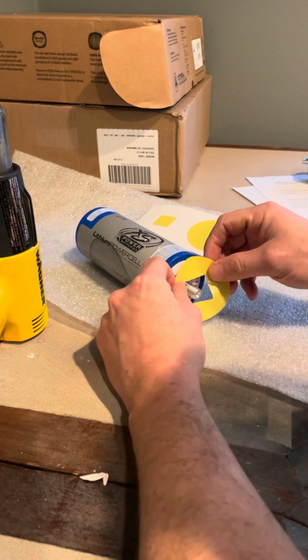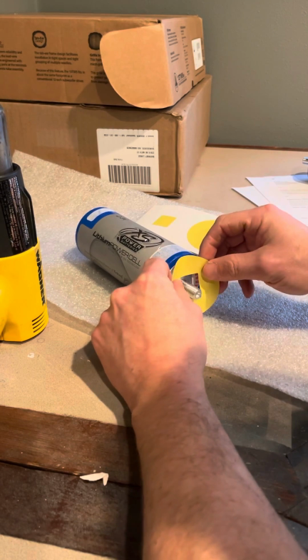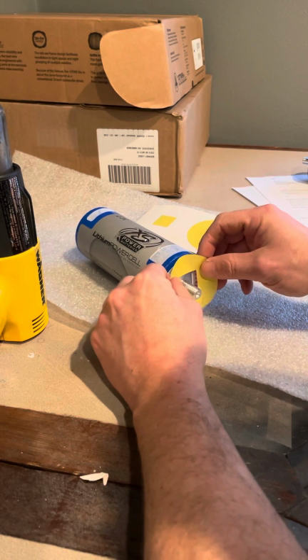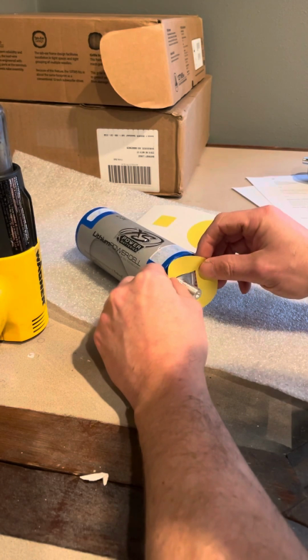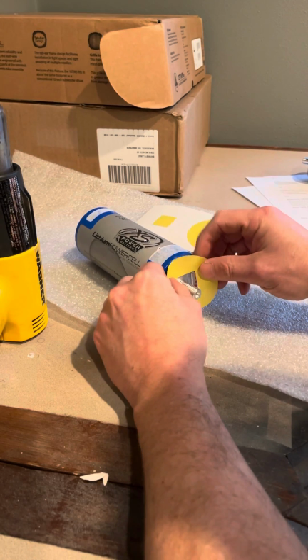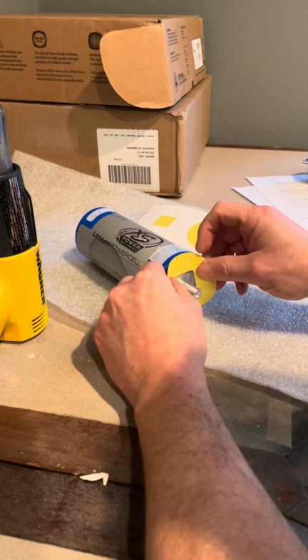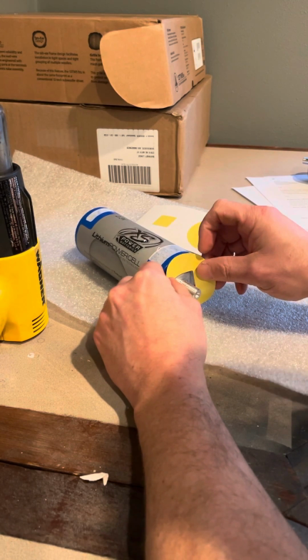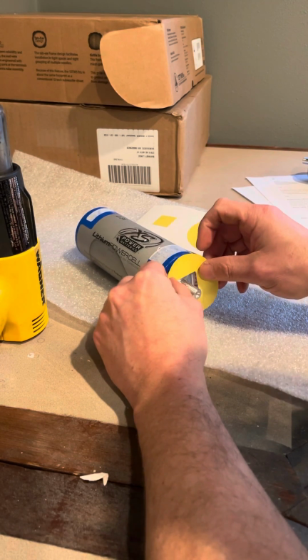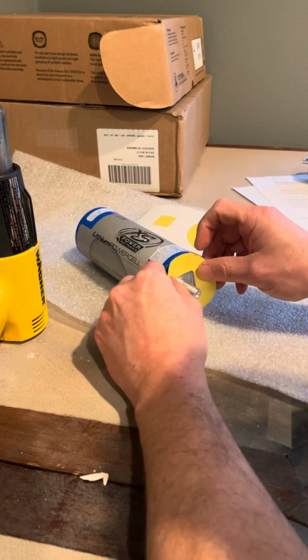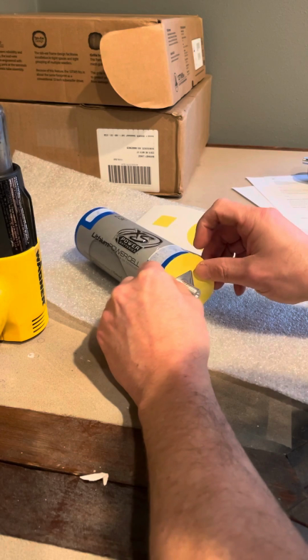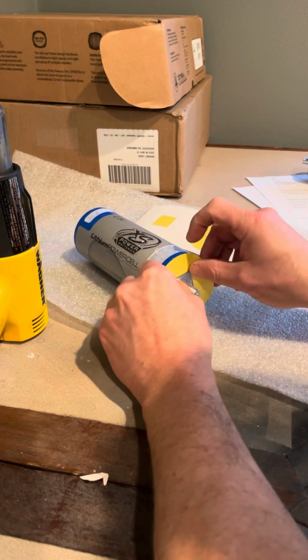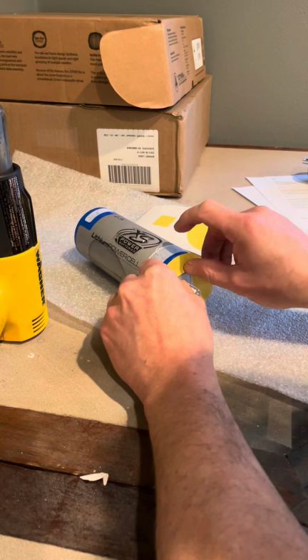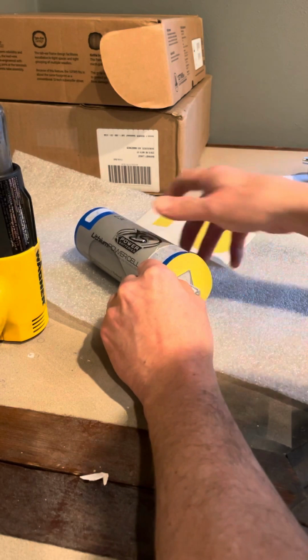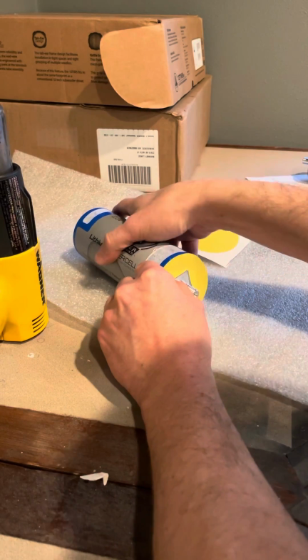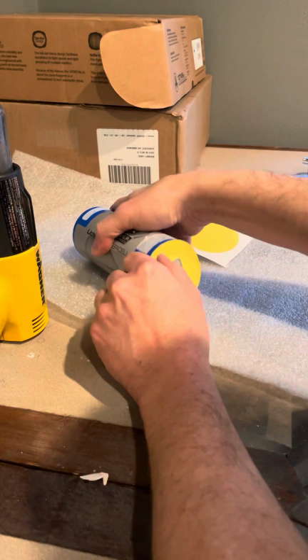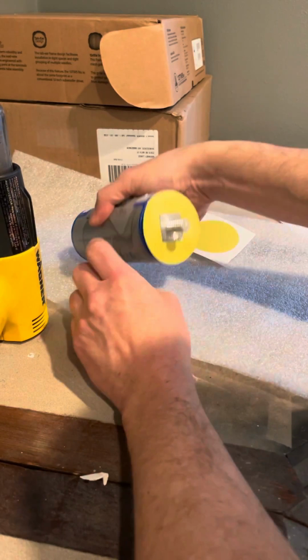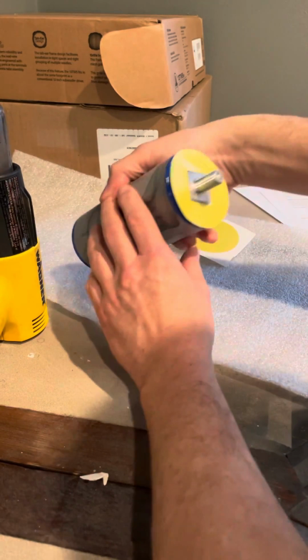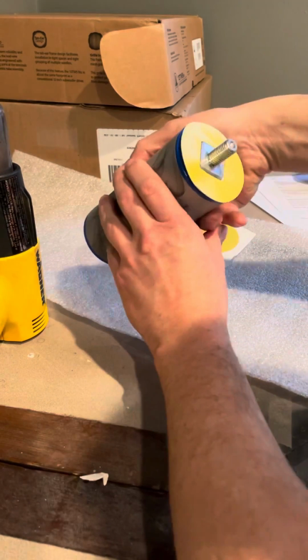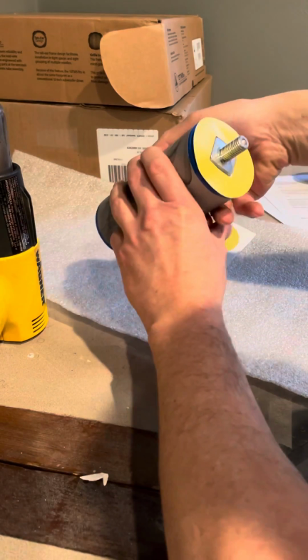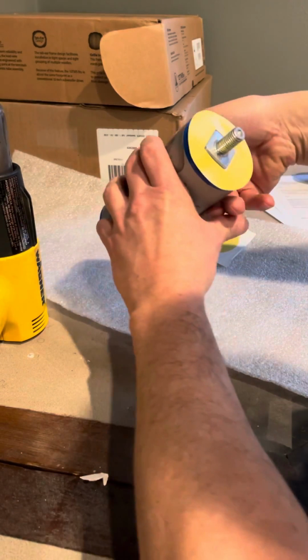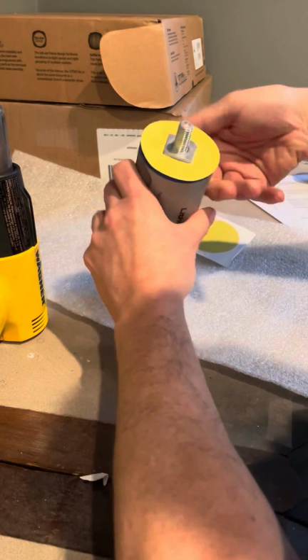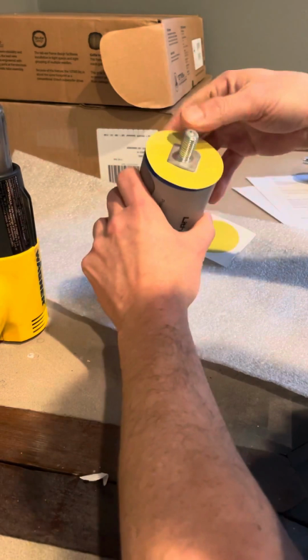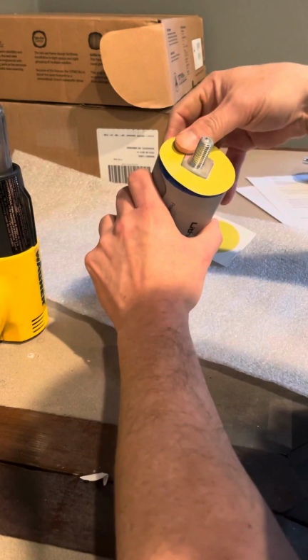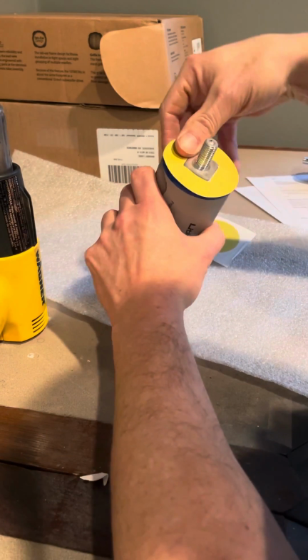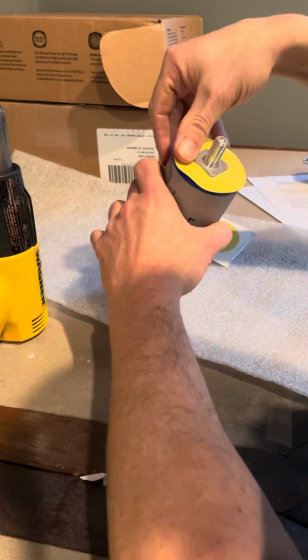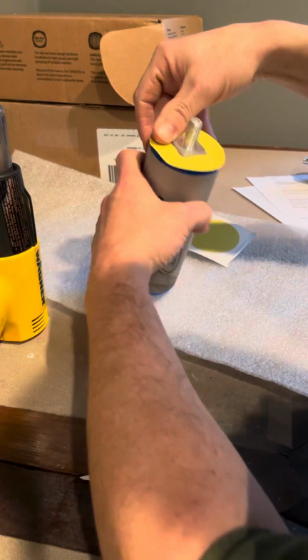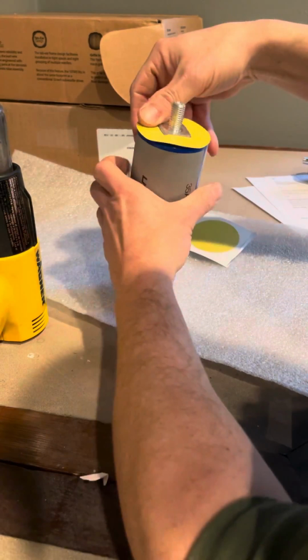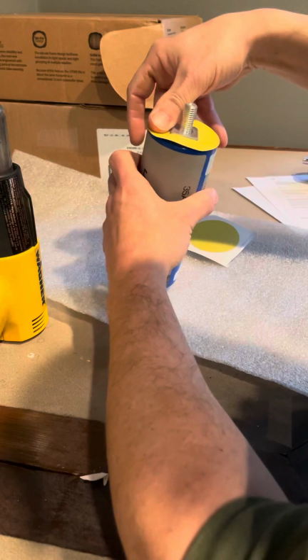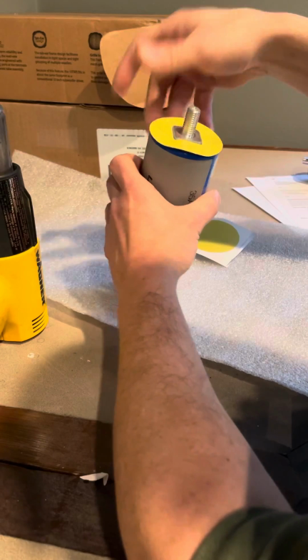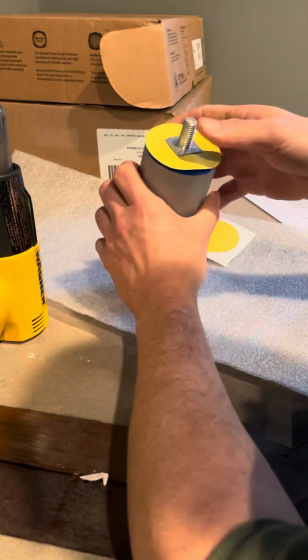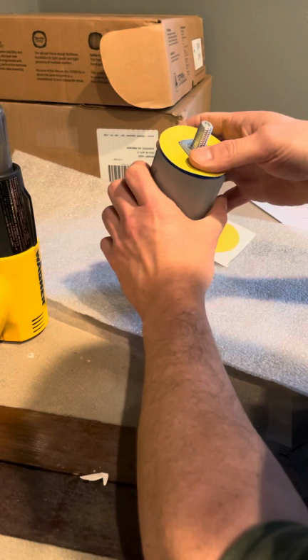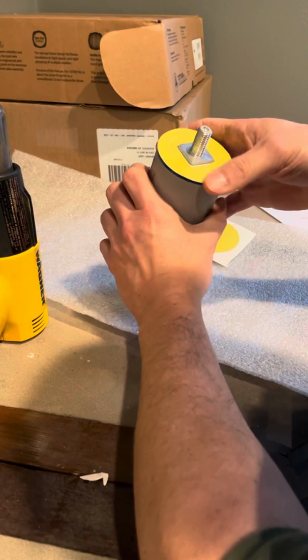You don't want to cover that up. So get that lined up, get that stuck on there, and smooth it down.